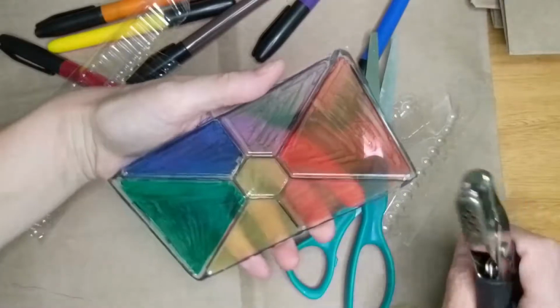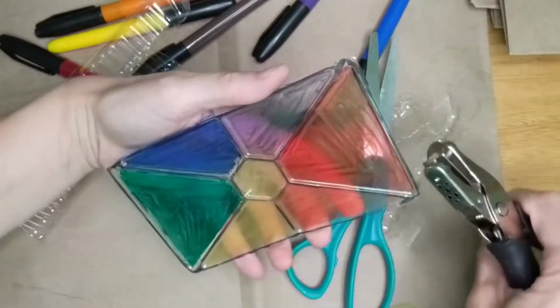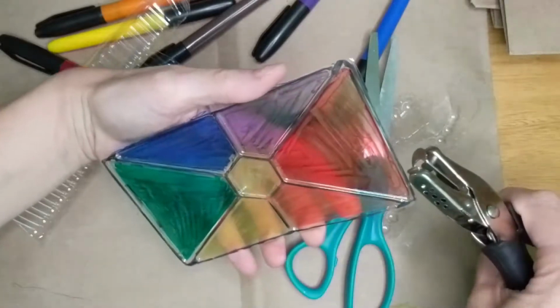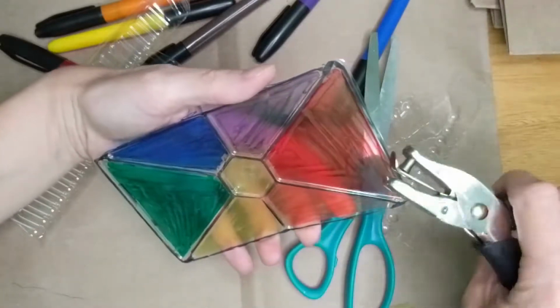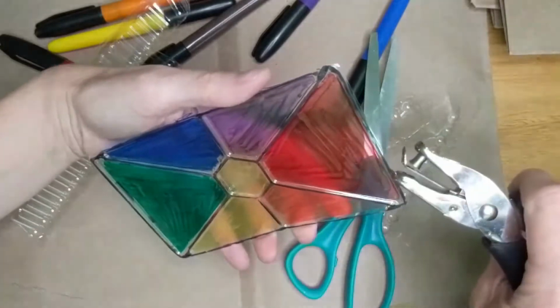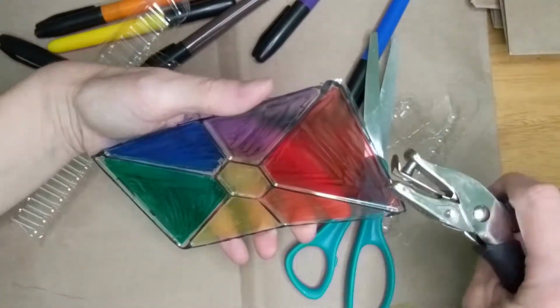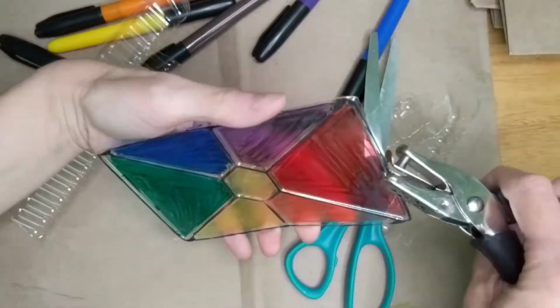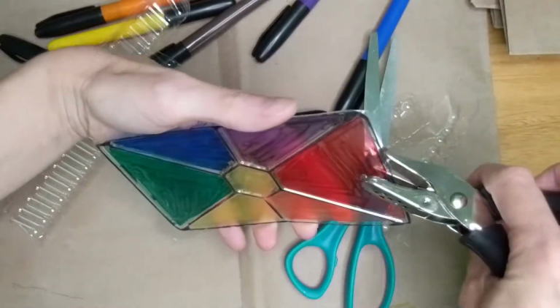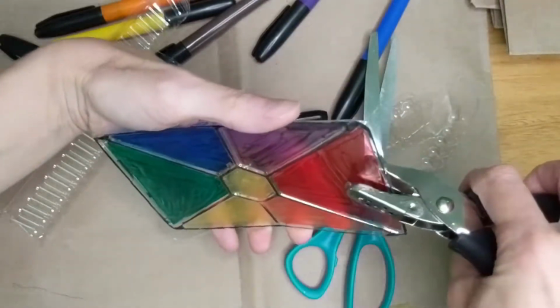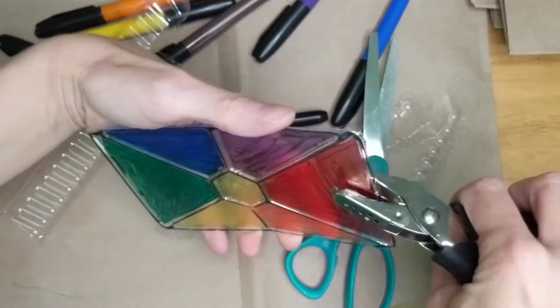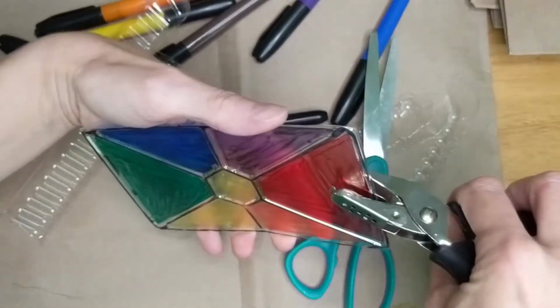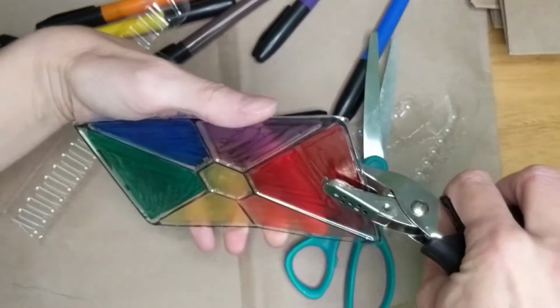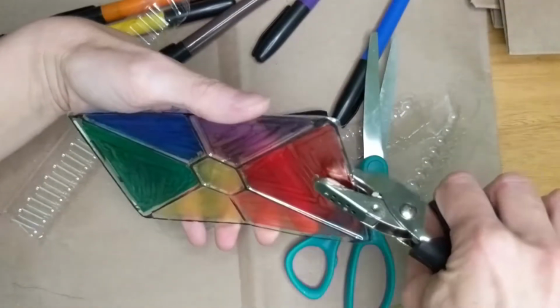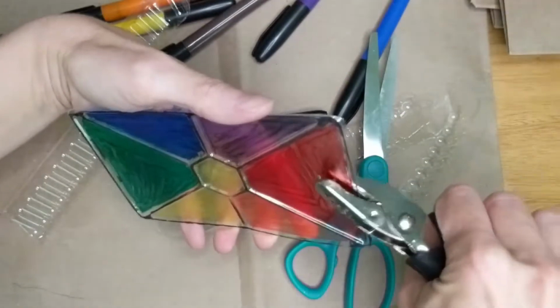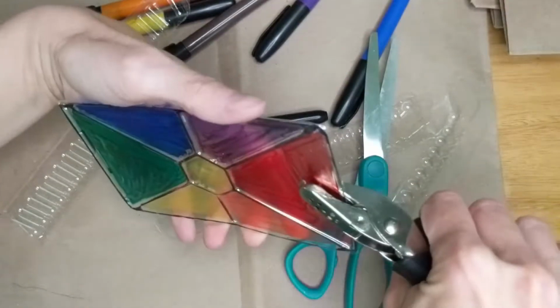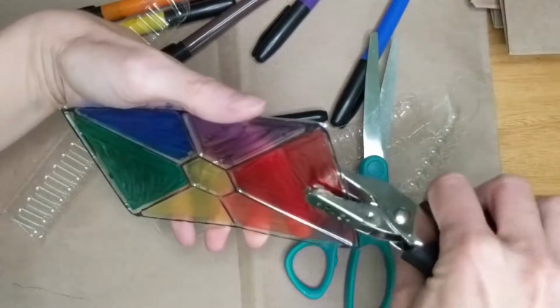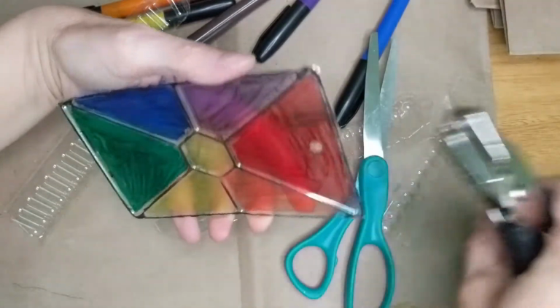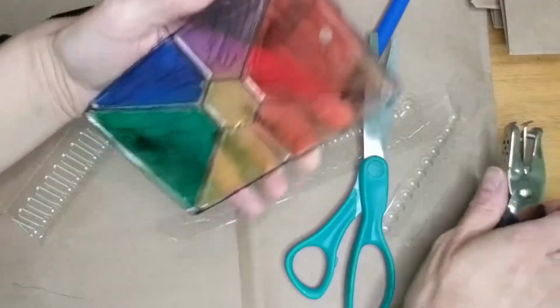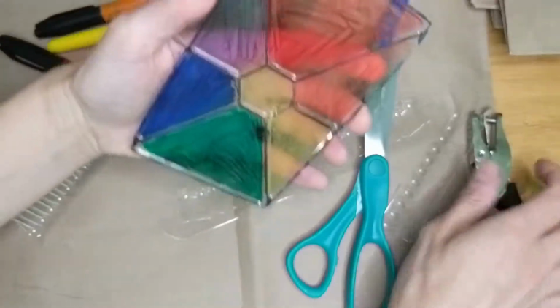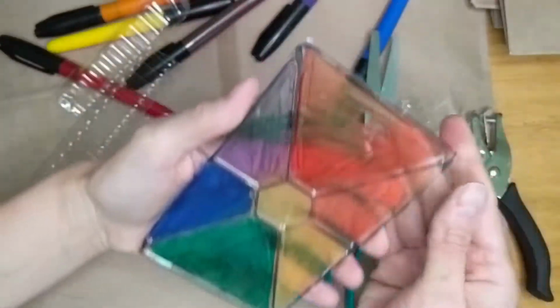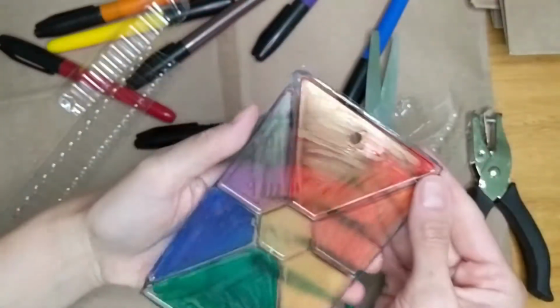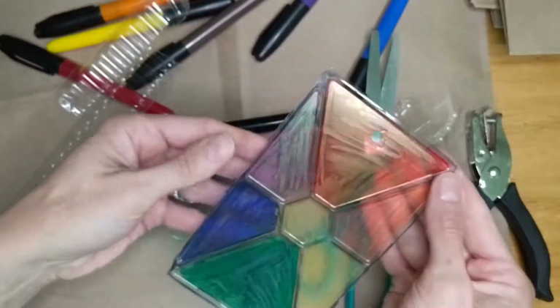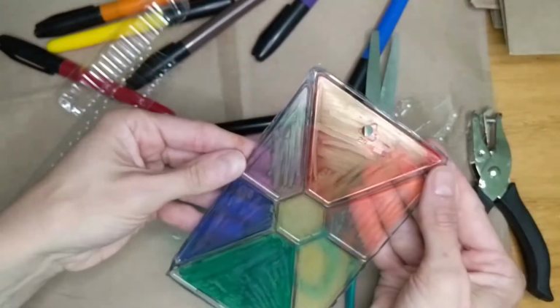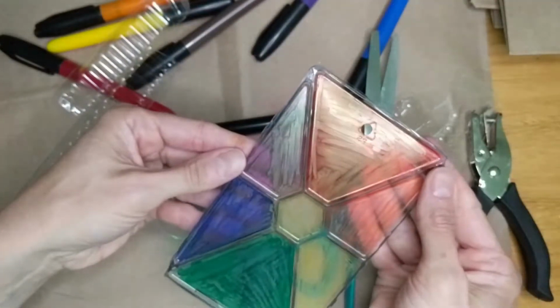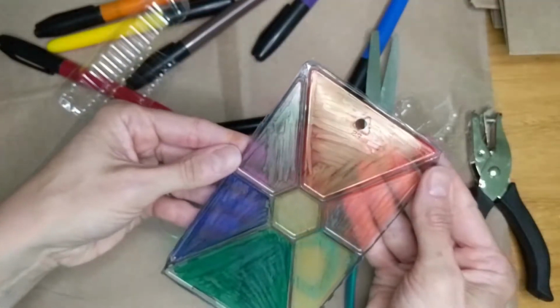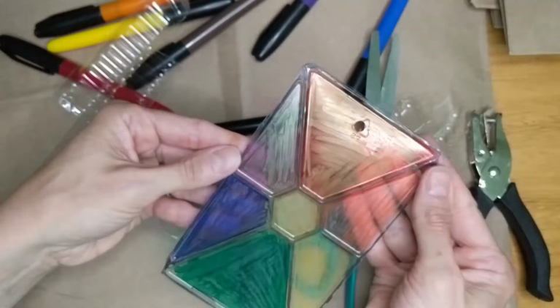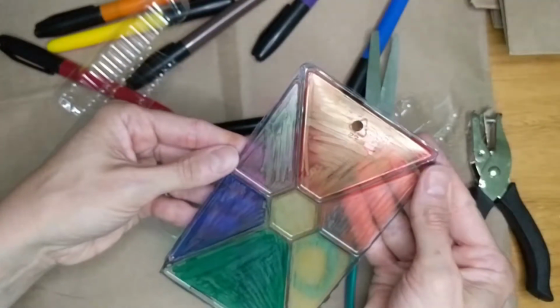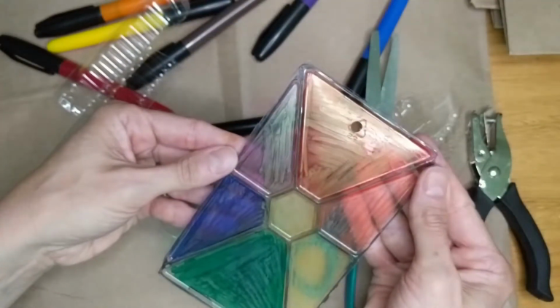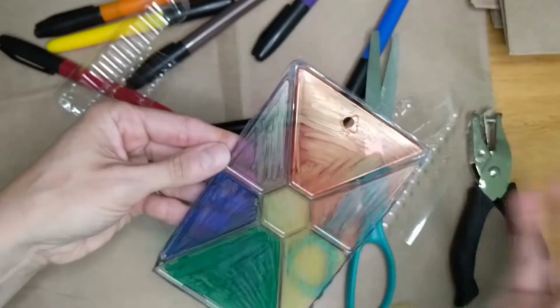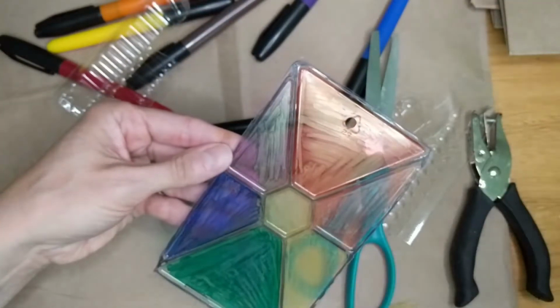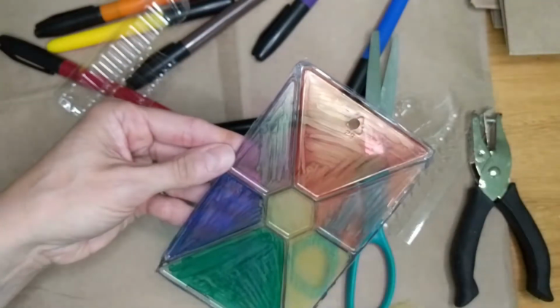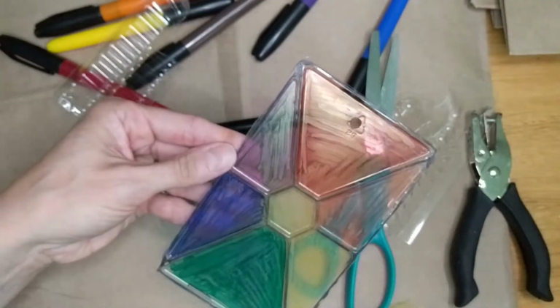Alright, so now I've cut it out. I'm going to take my hole punch and just put one hole punch in here. We do this so that we can either make it a keychain or we can put it on a necklace — whatever we'd like to do.